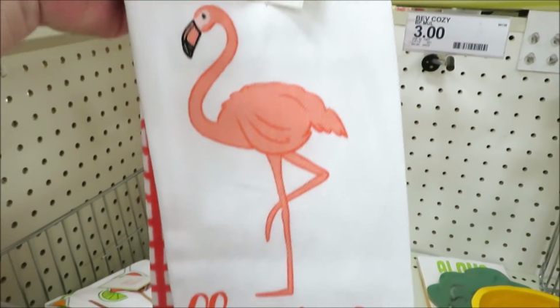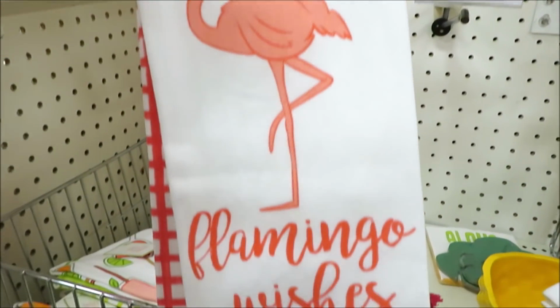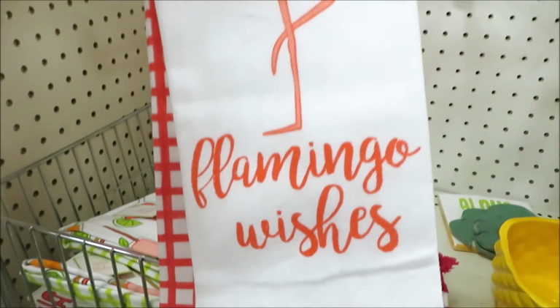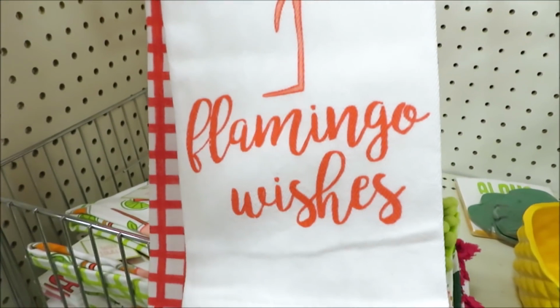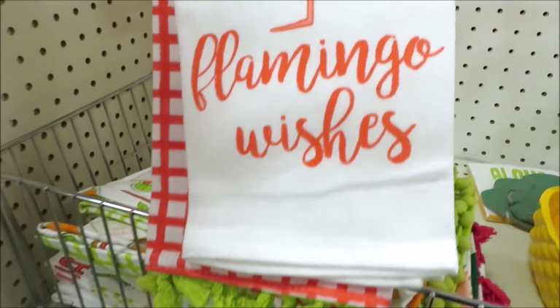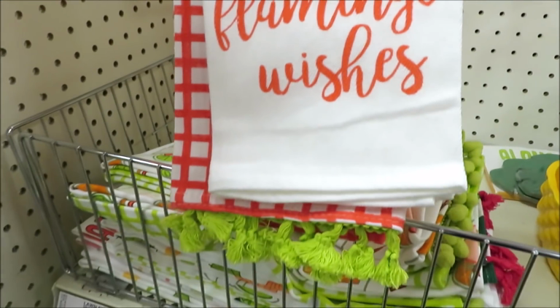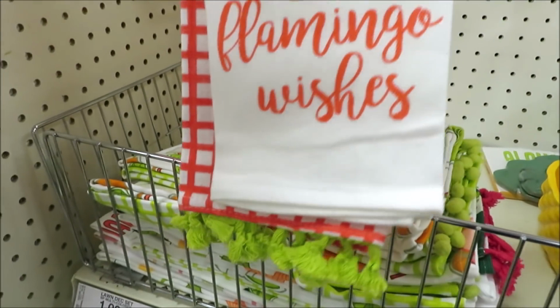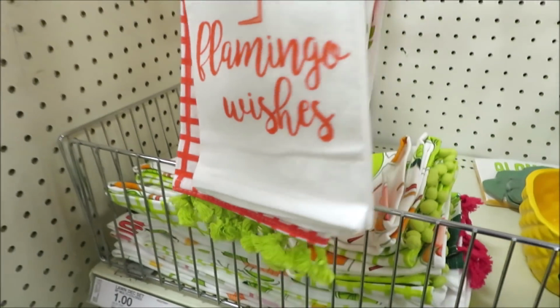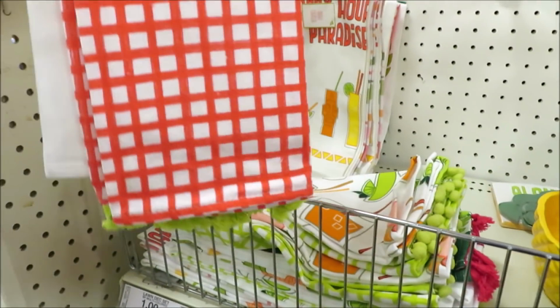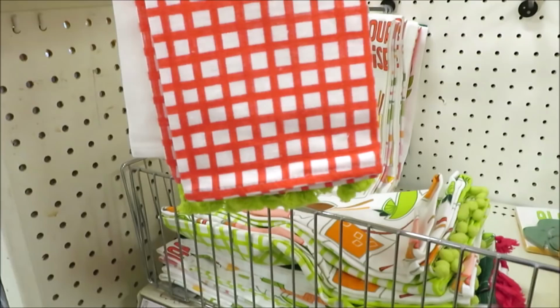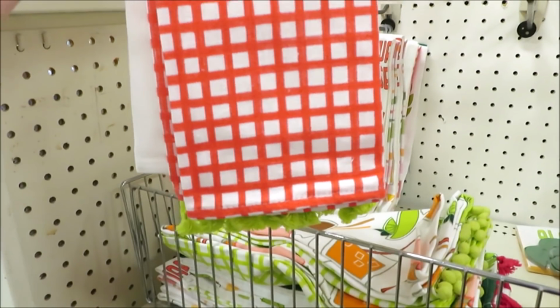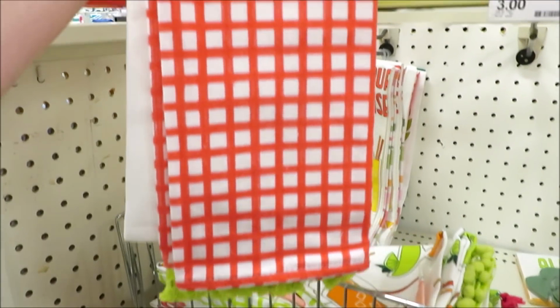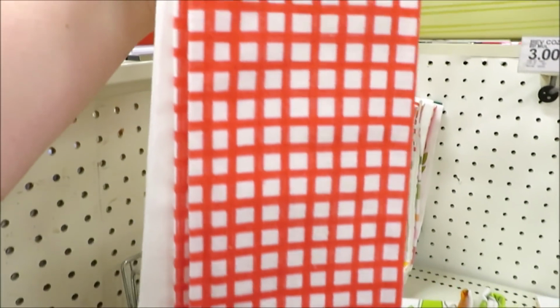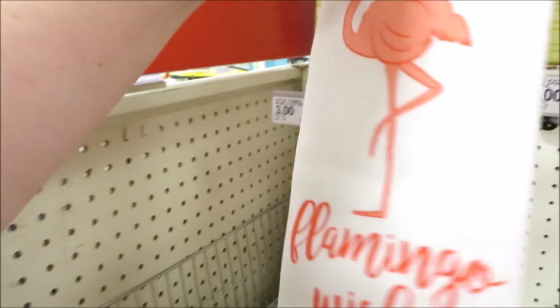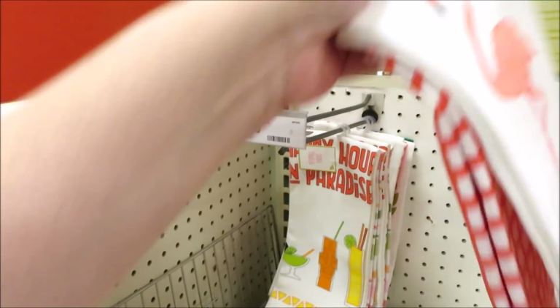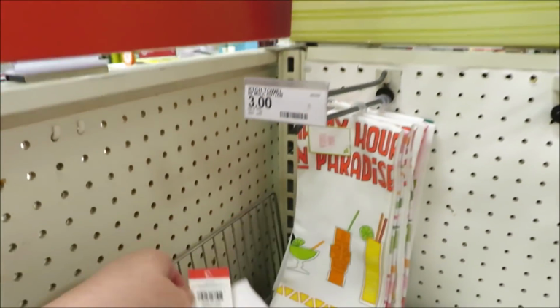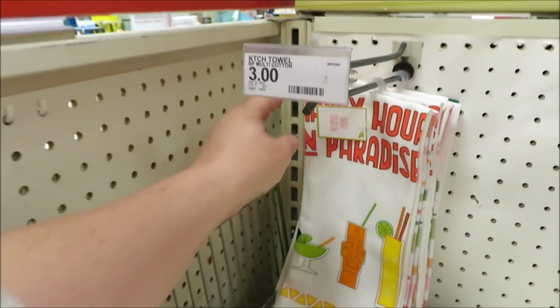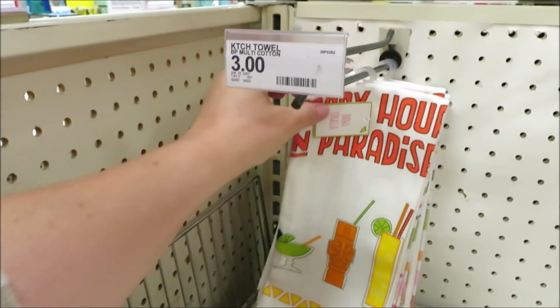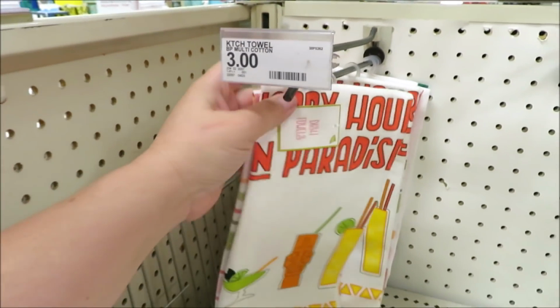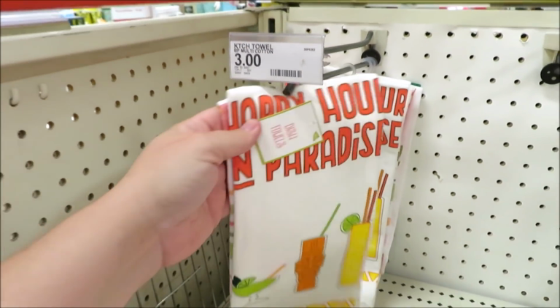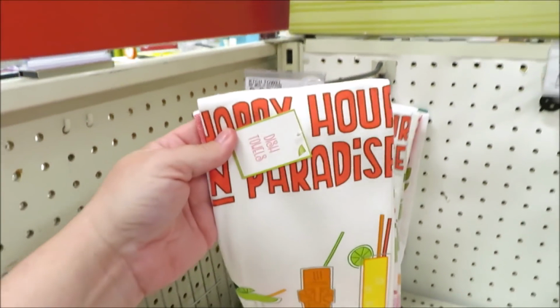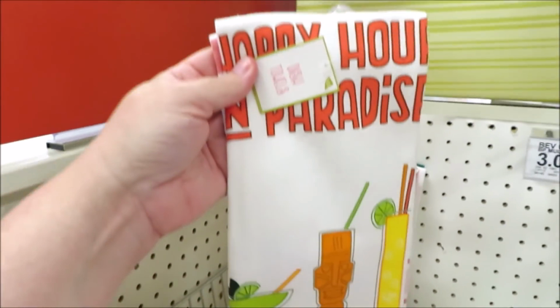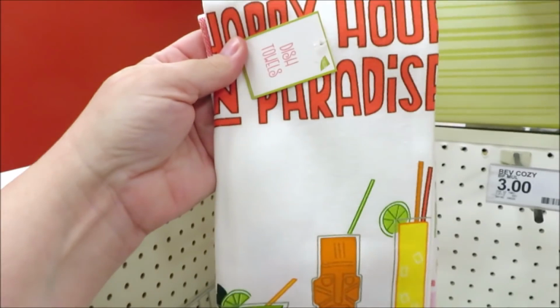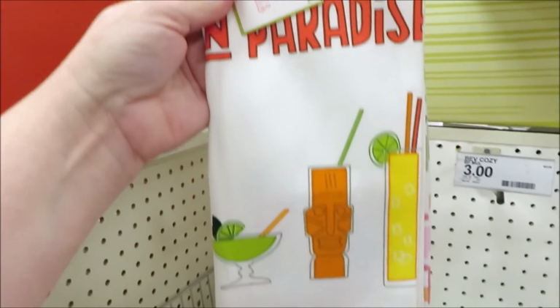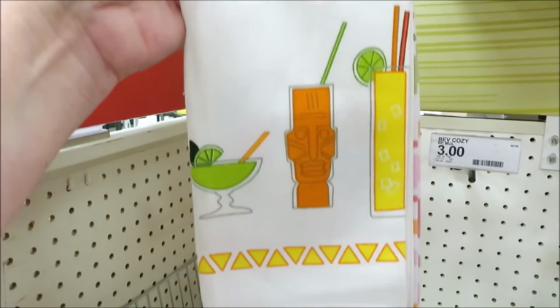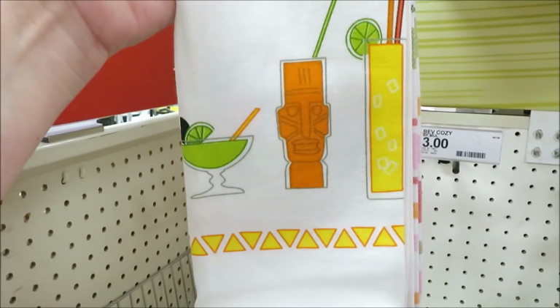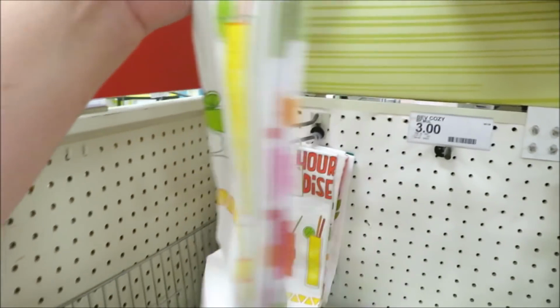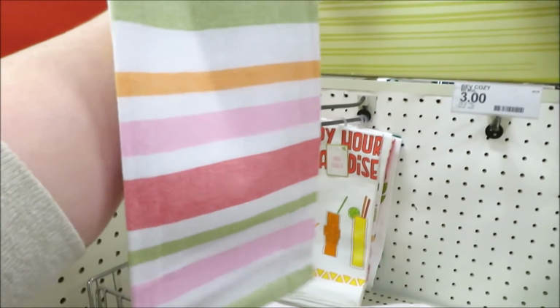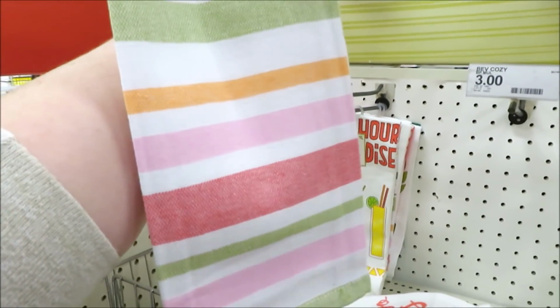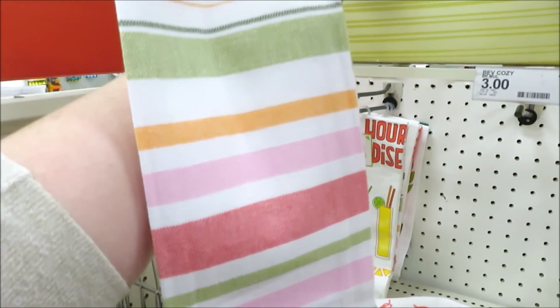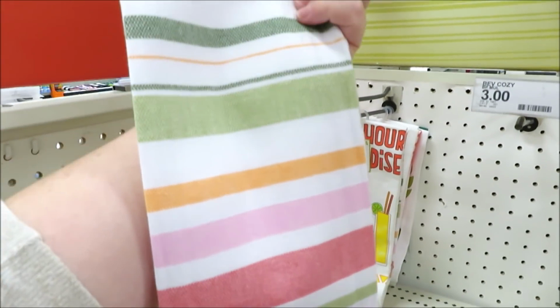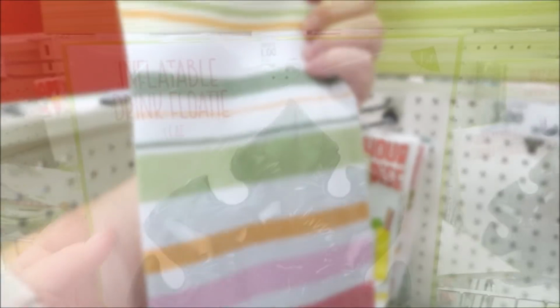They have this pair in 'Flamingo Wishes' — this one with the bright chartreuse trim. And this one in 'Happy Hour at Paradise' with the tropical drinks and the stripe.